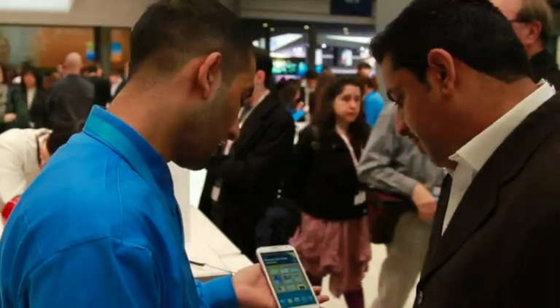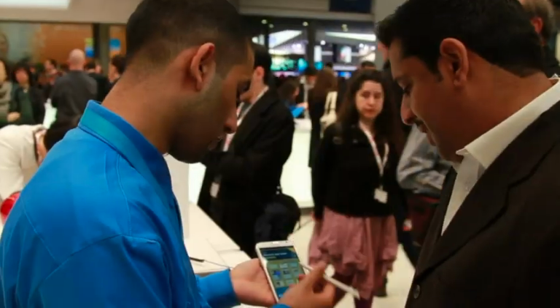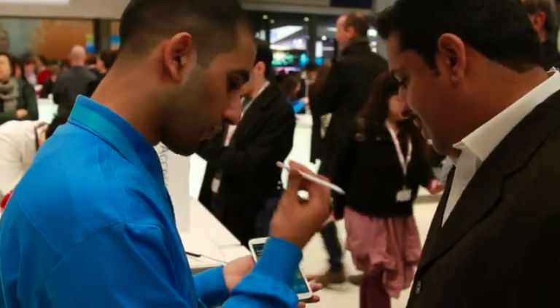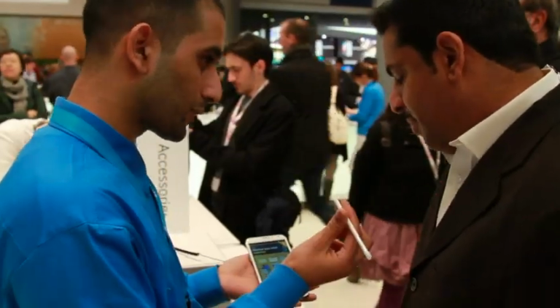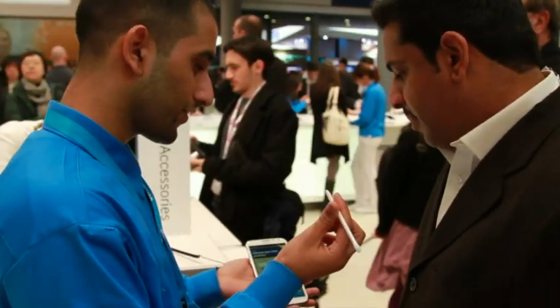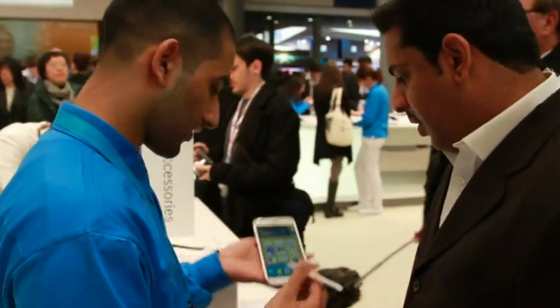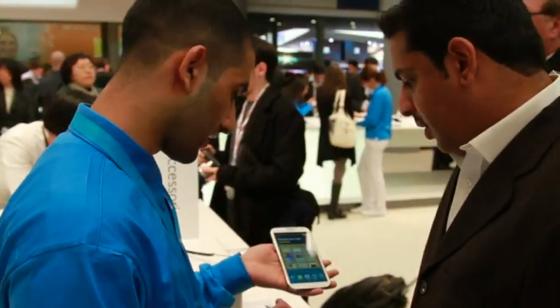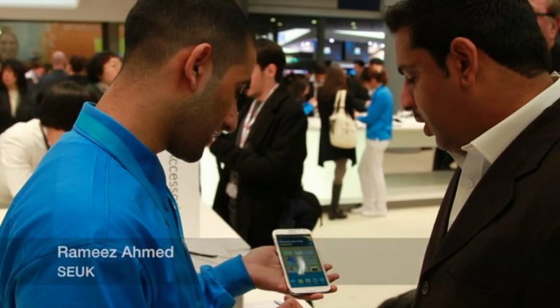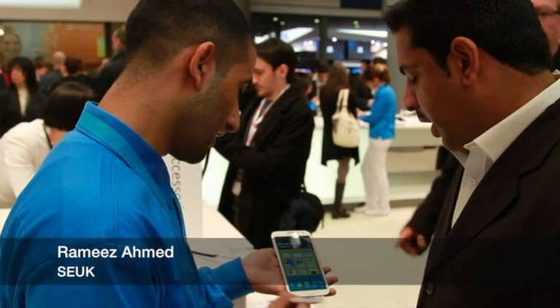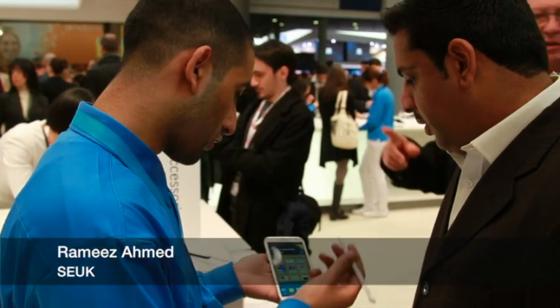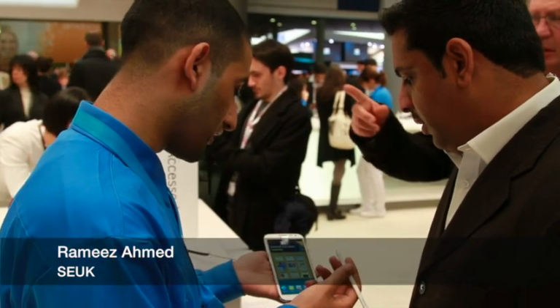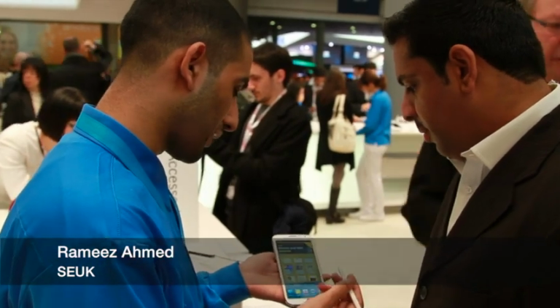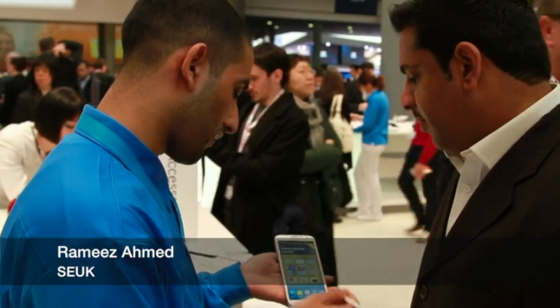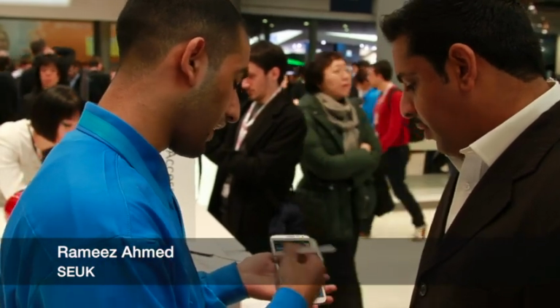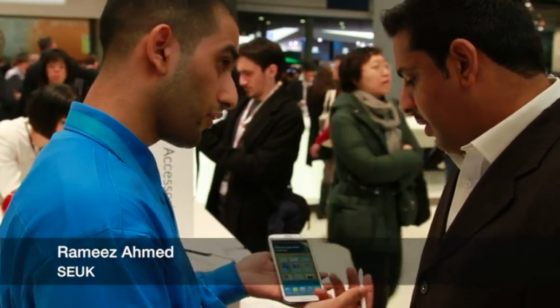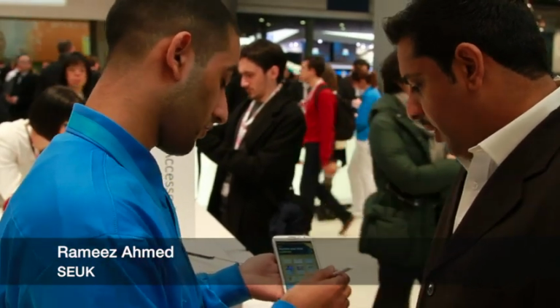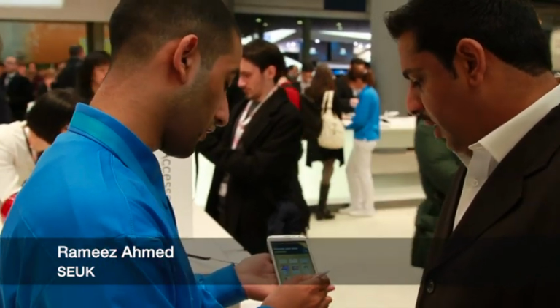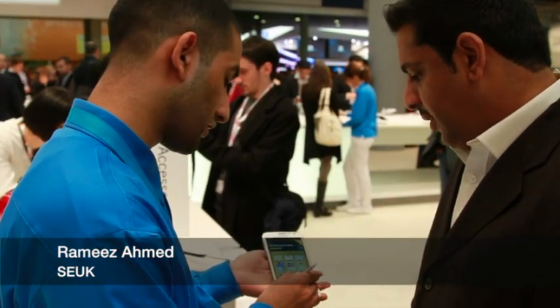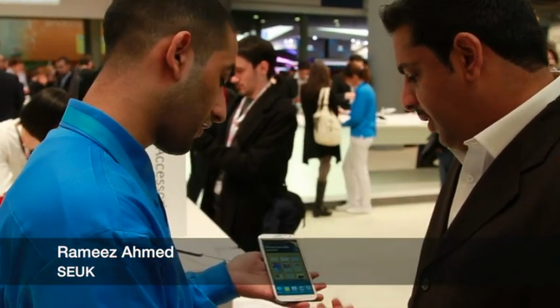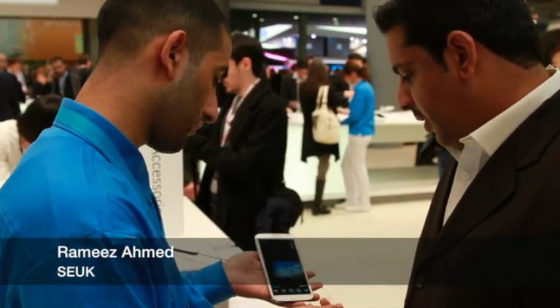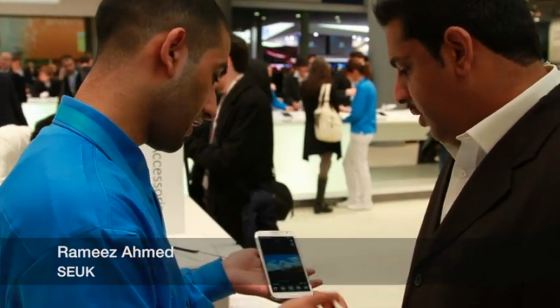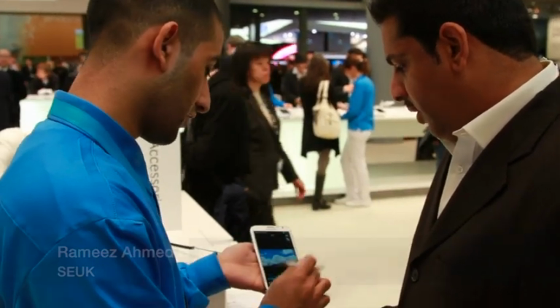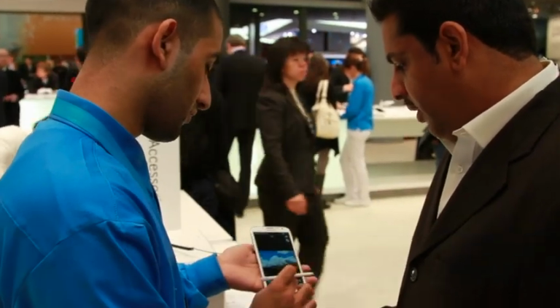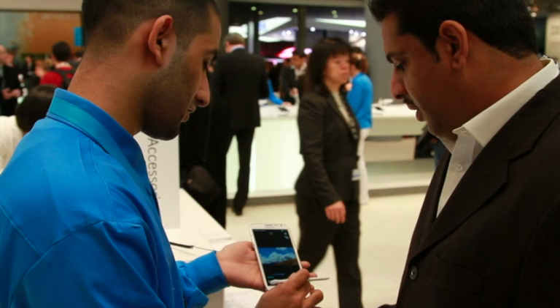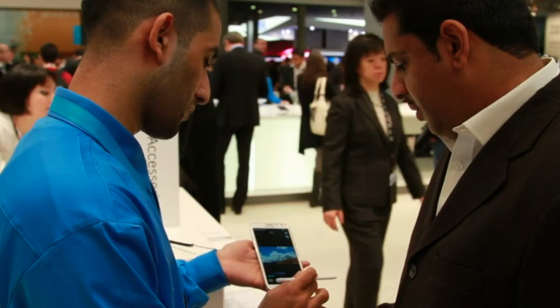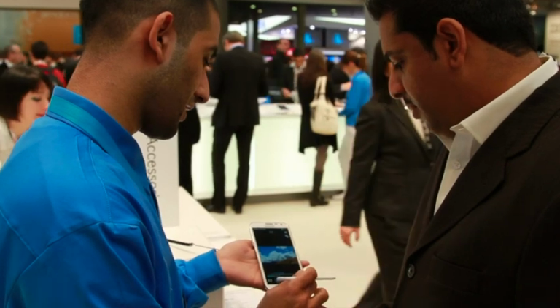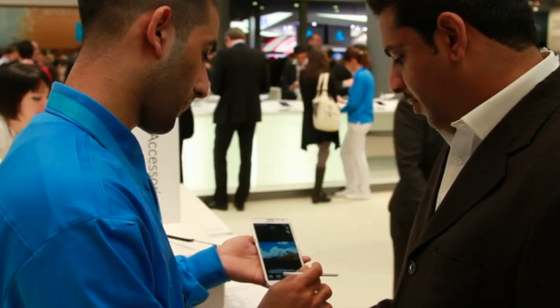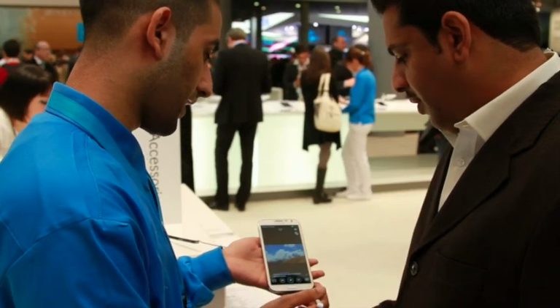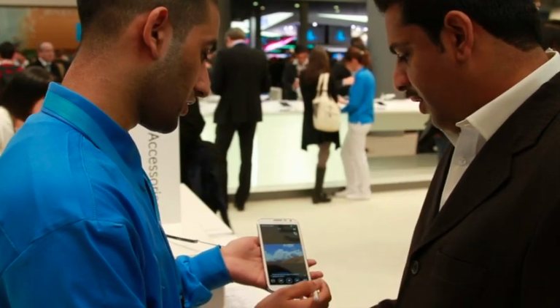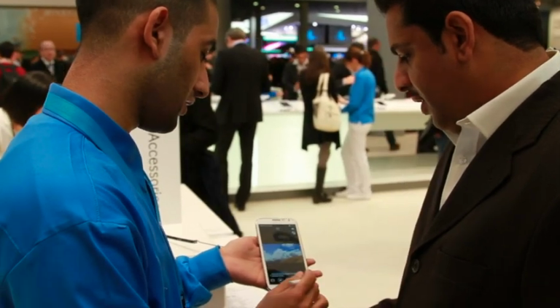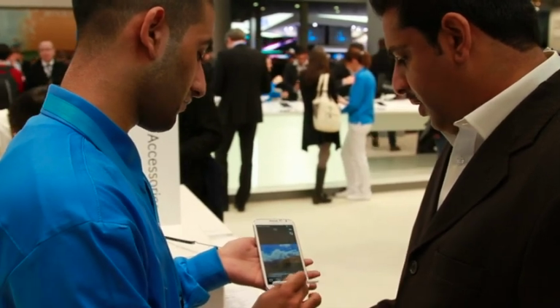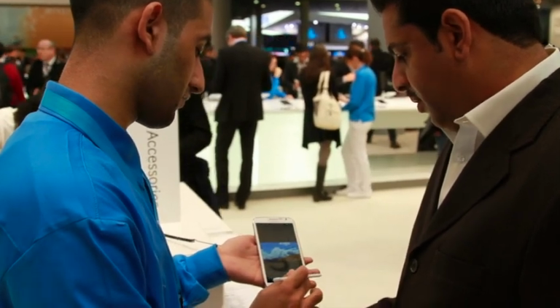We've got the S Pen and we have a device. The cool features that we have are Air View. So if you go to Gallery, and as you can see...